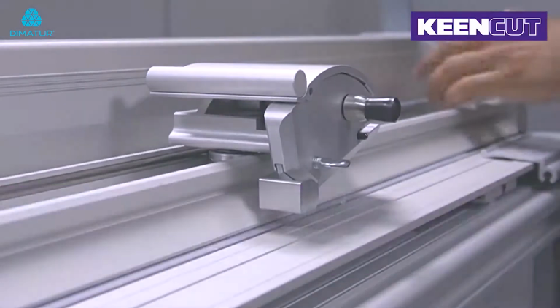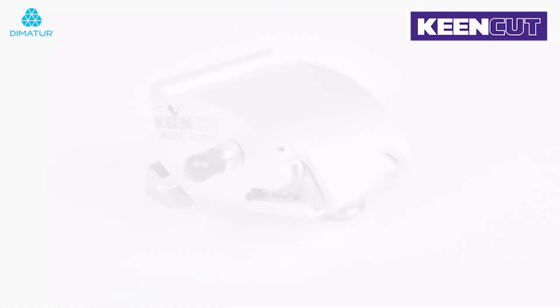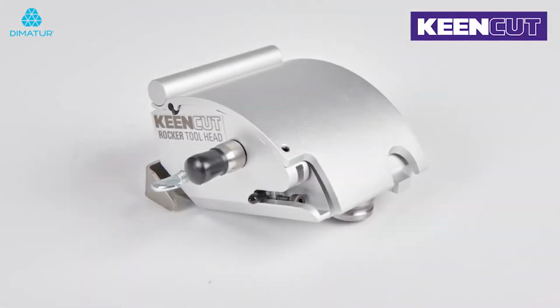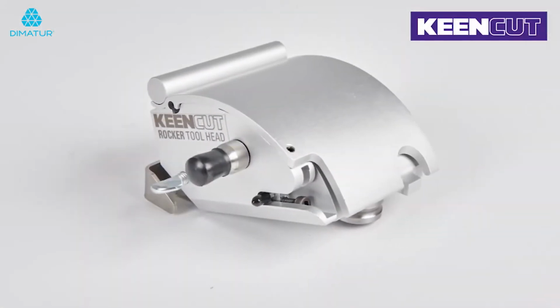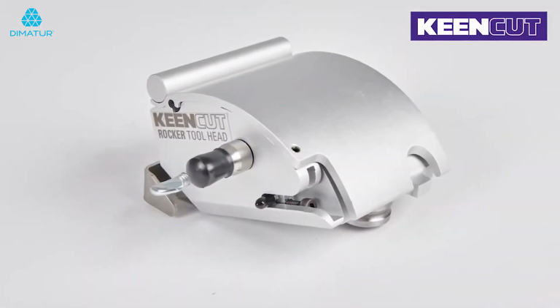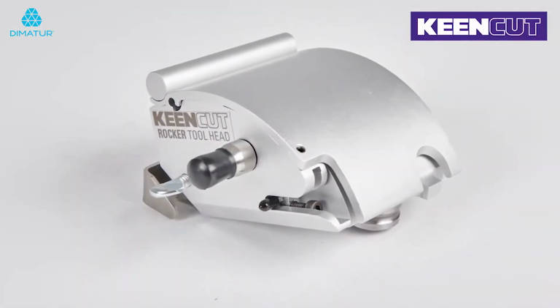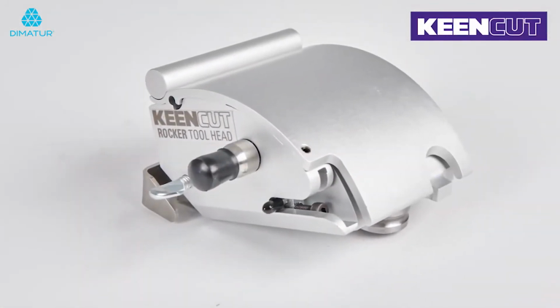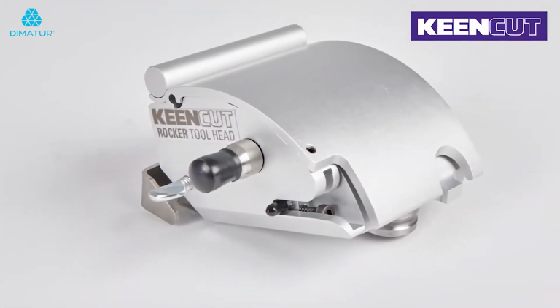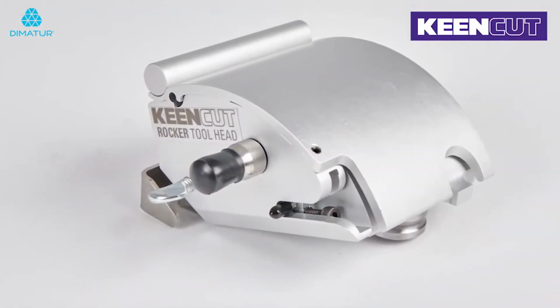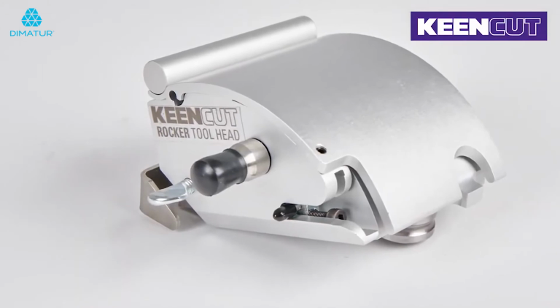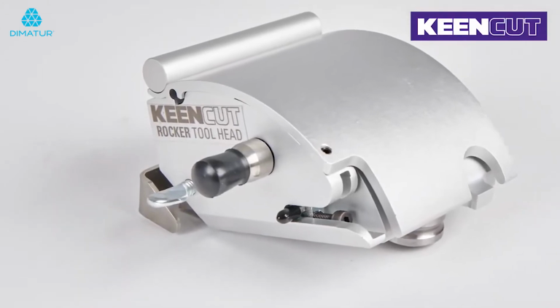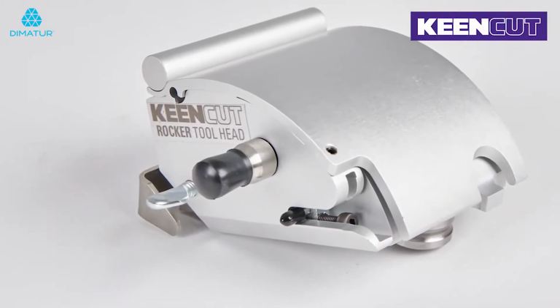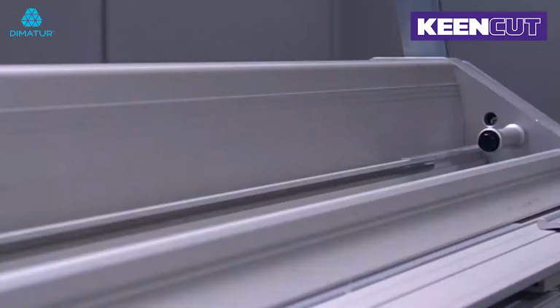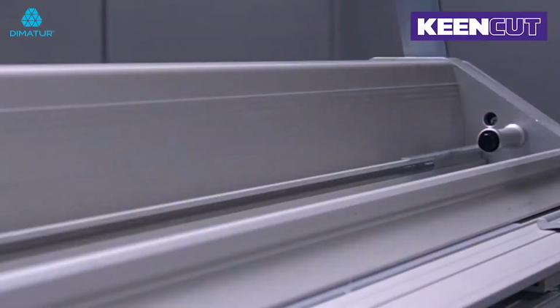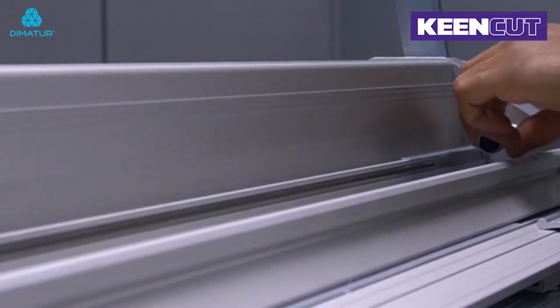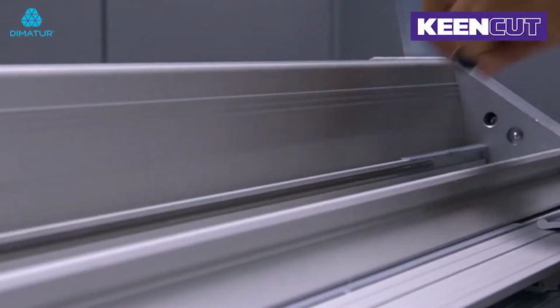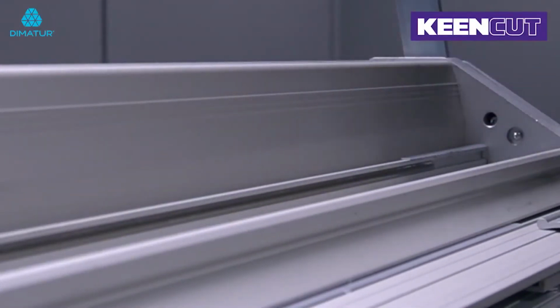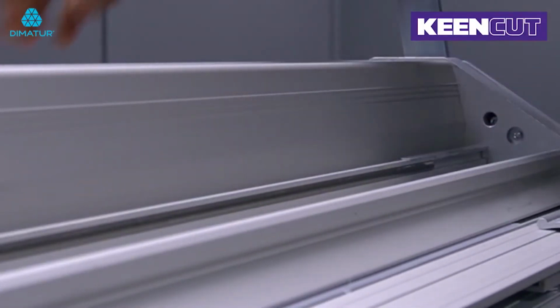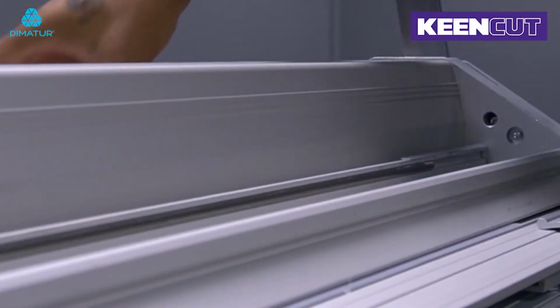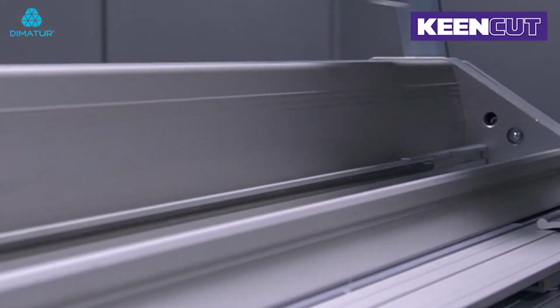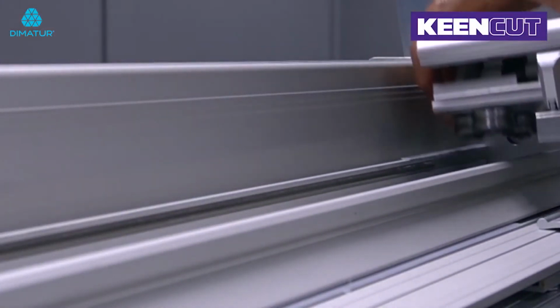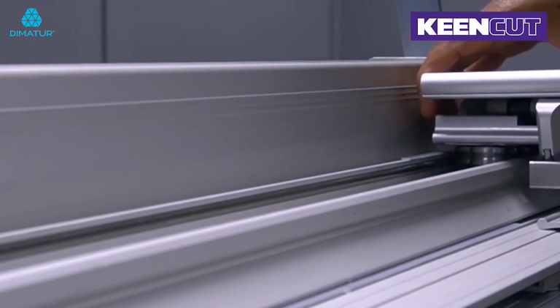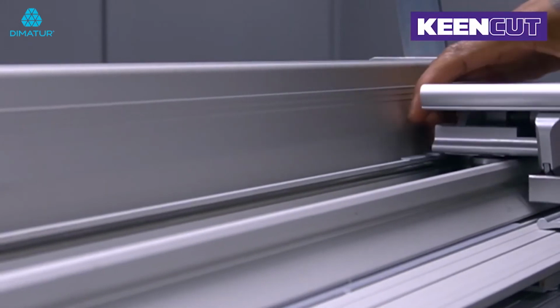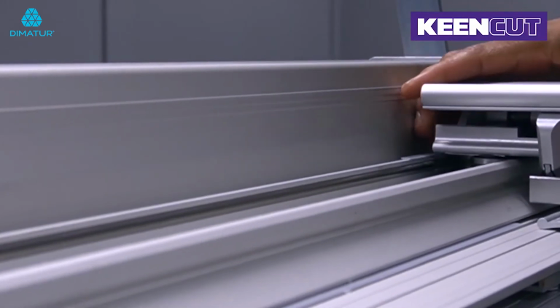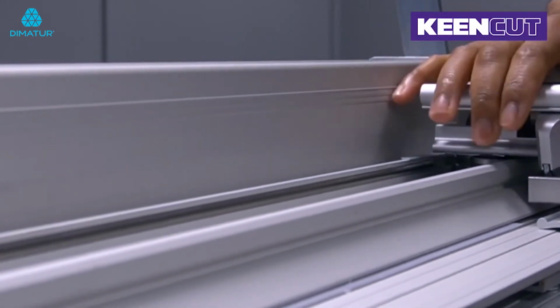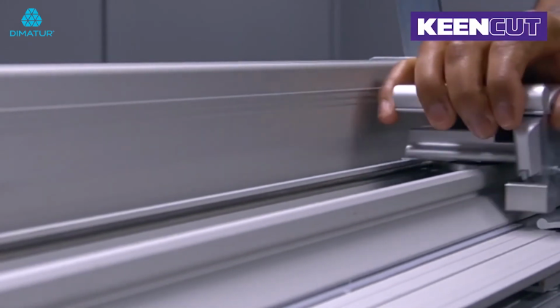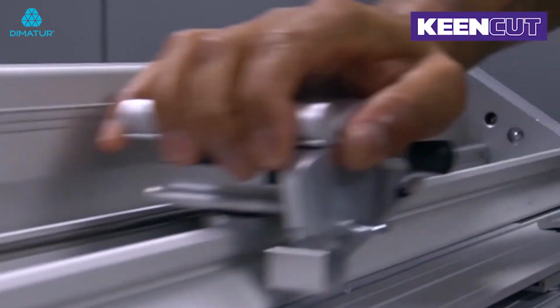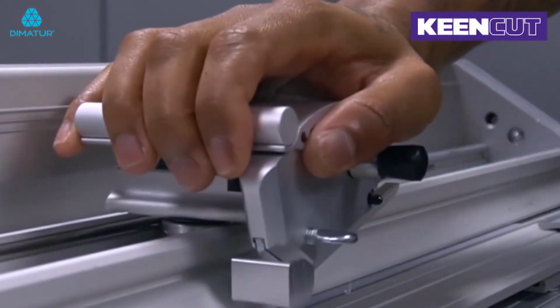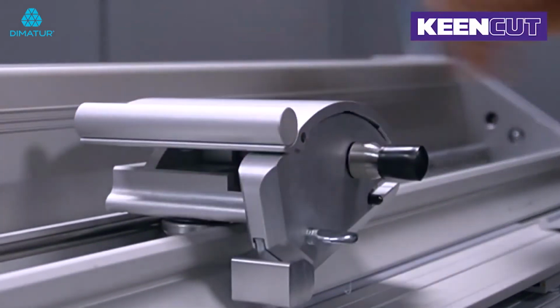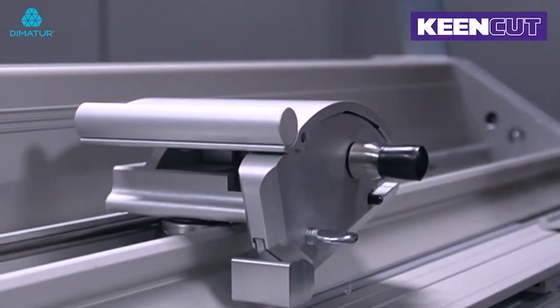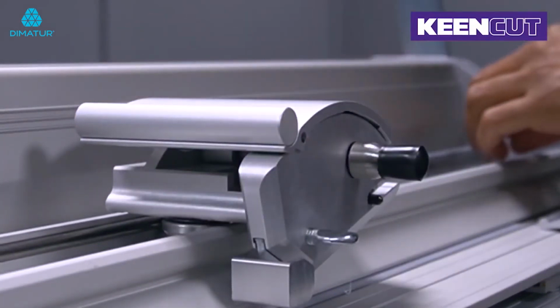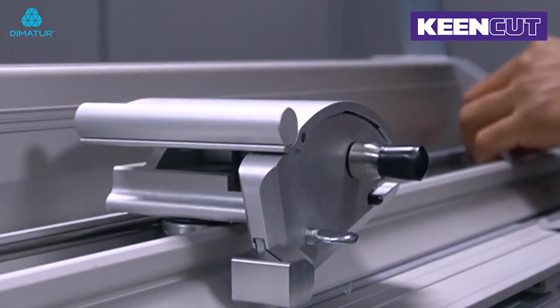In this short video we will show you how to place the rocker tool head onto the cutter bar. First remove the stopper. Place the rocker tool head on the bar and move it along the track. Replace the stopper.